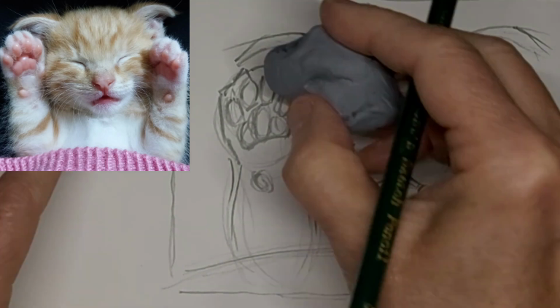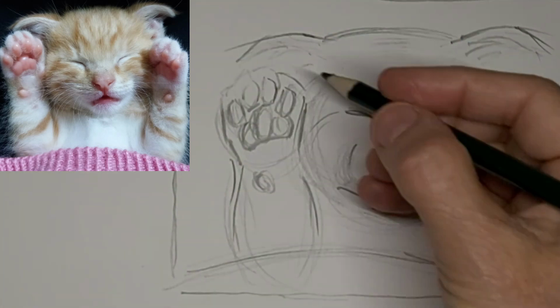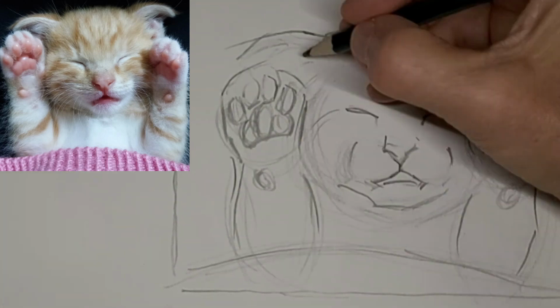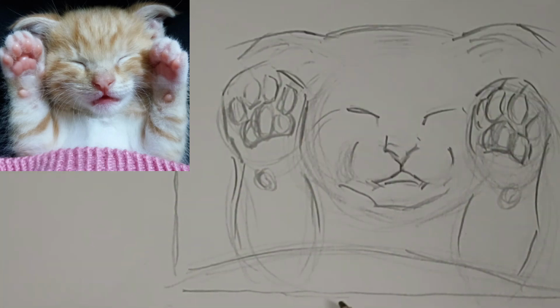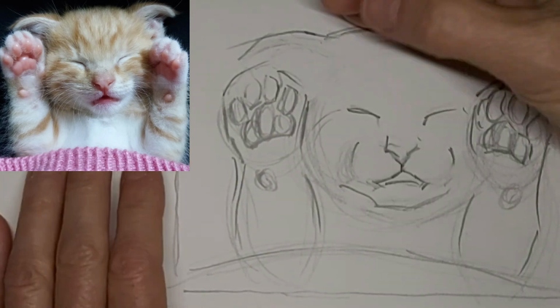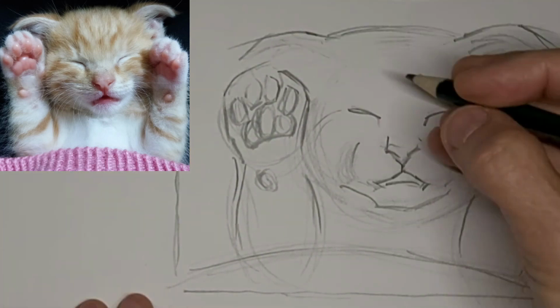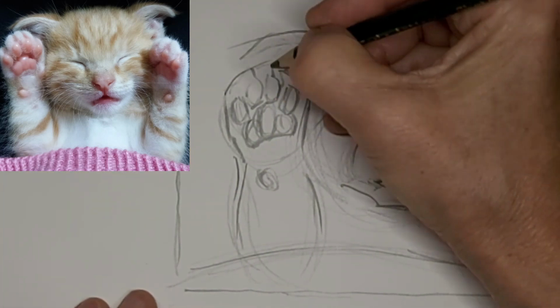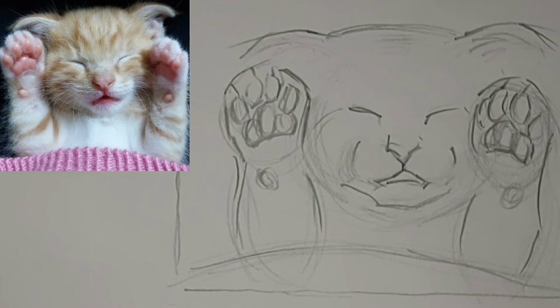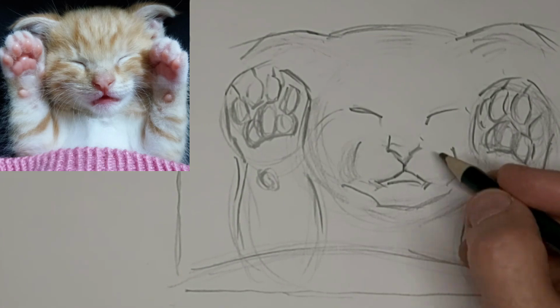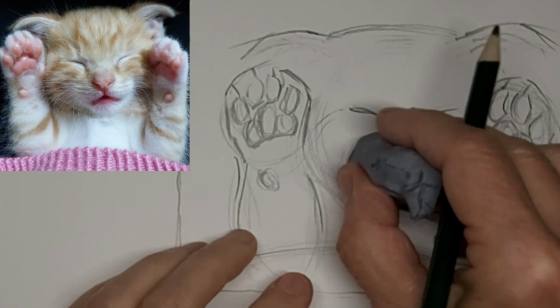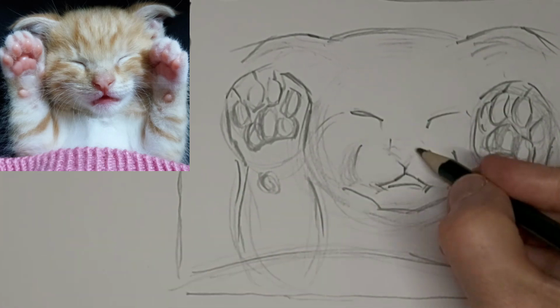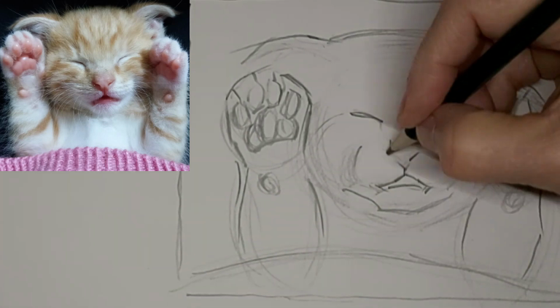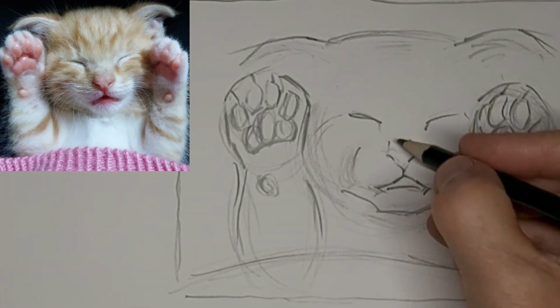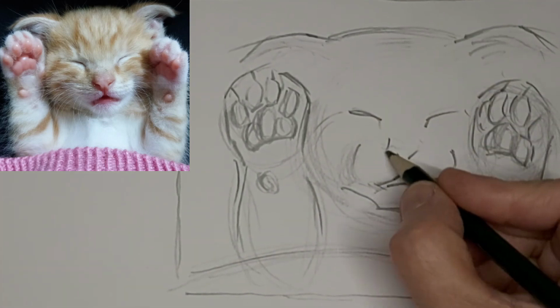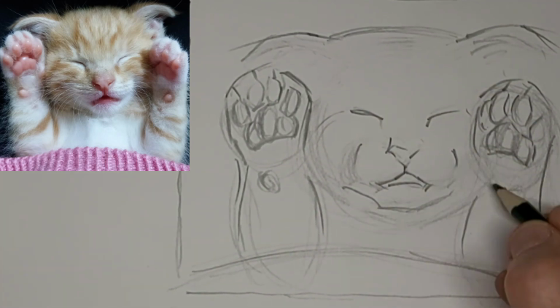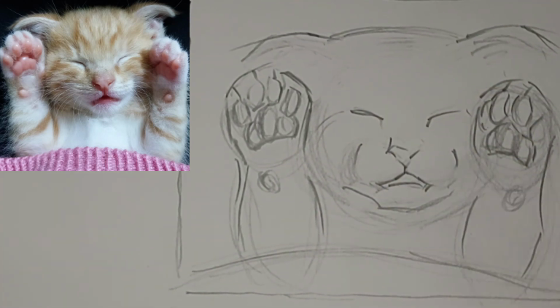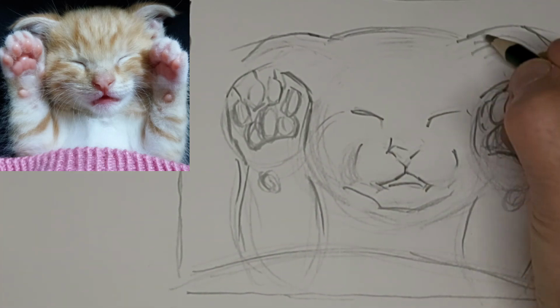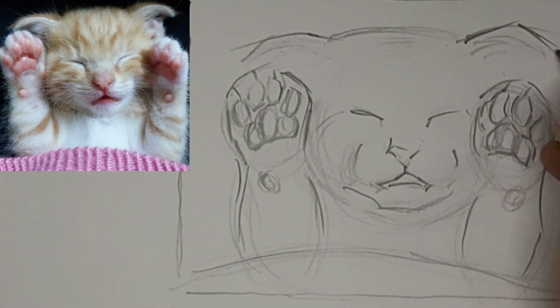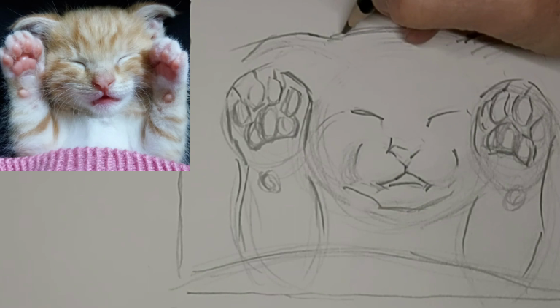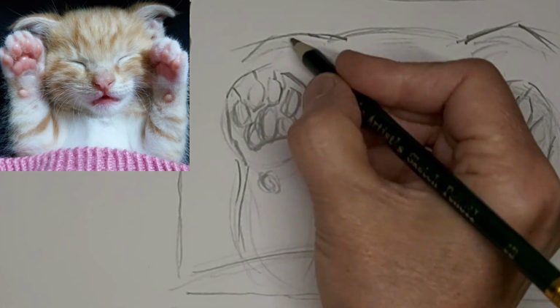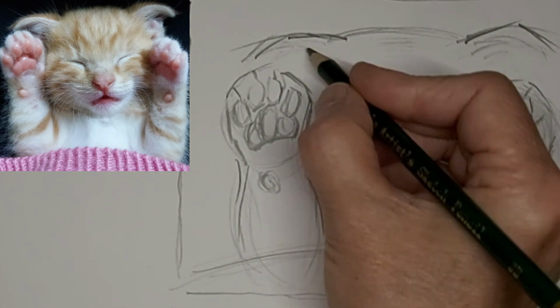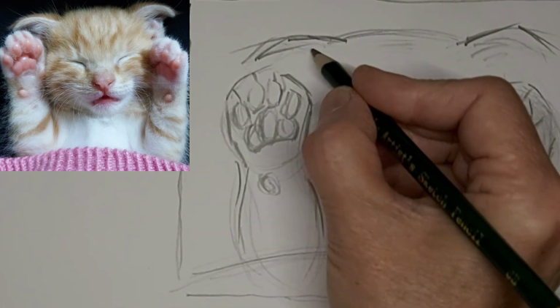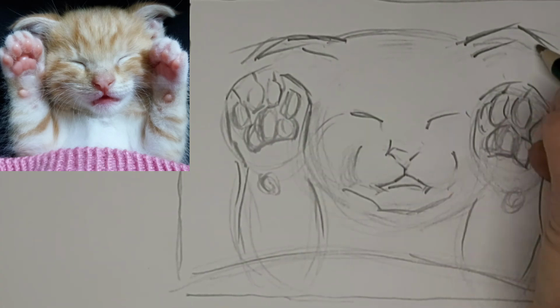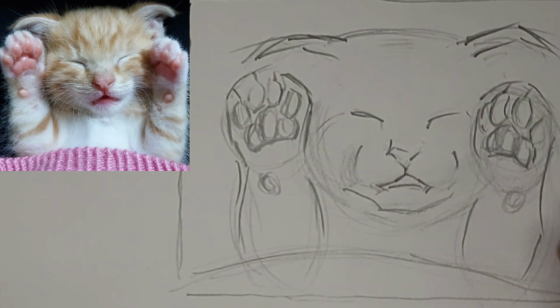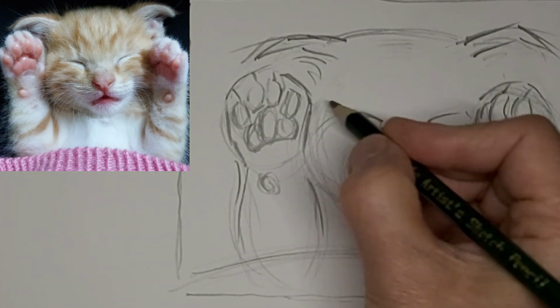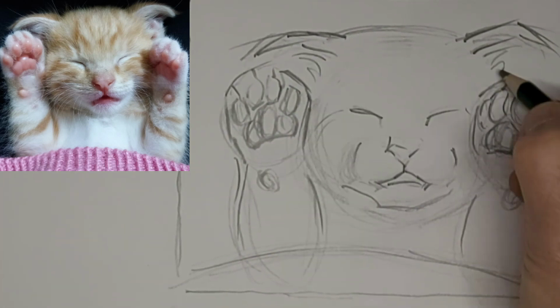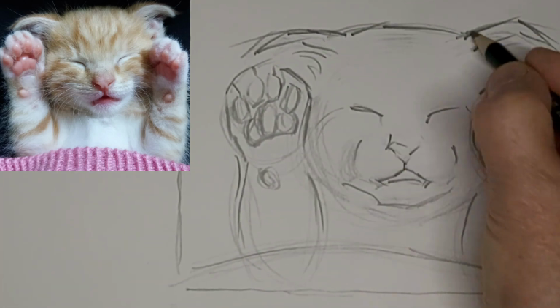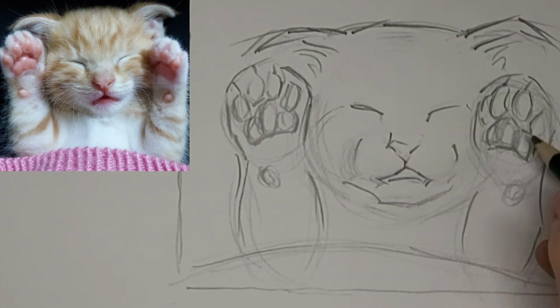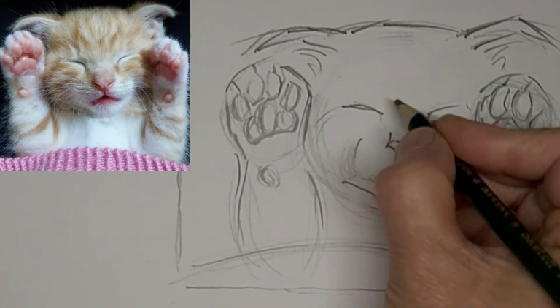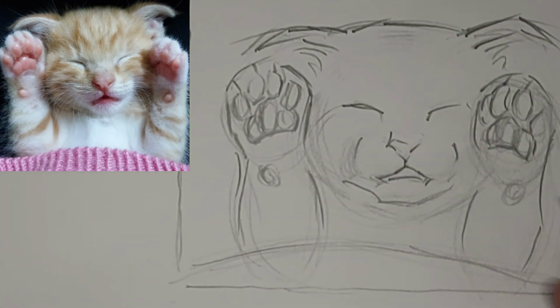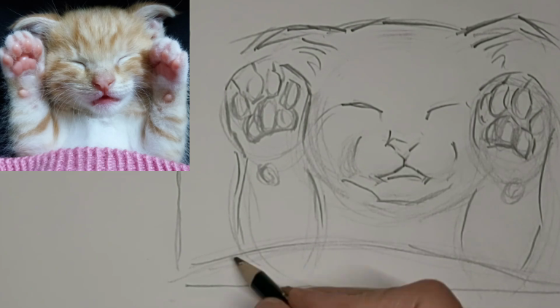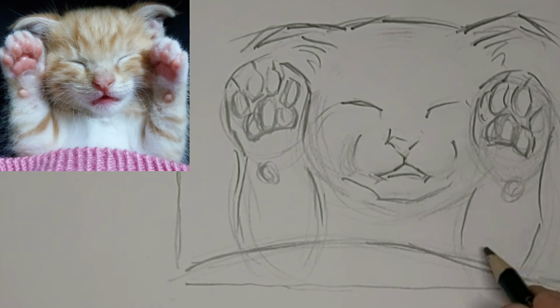I love to hear from you, so please do drop me a comment about yourself or your cat. Or tell me what you want to learn about cat drawing. And if you do that, please put VIDEO IDEA in capital letters and then you can tell me your idea and I'll do my best.